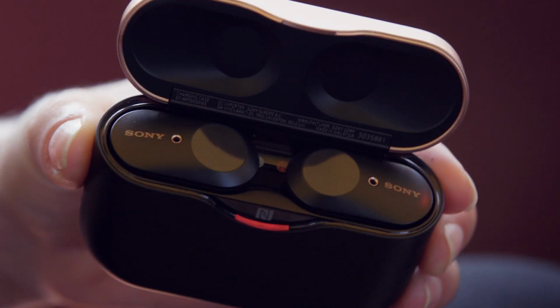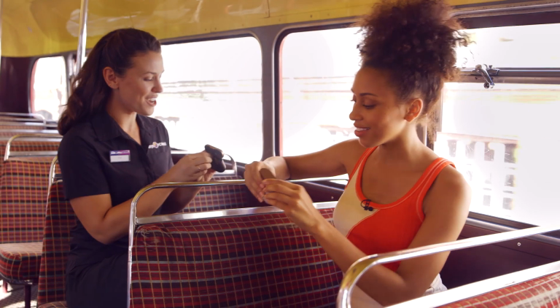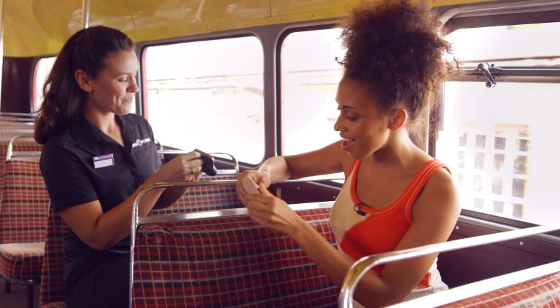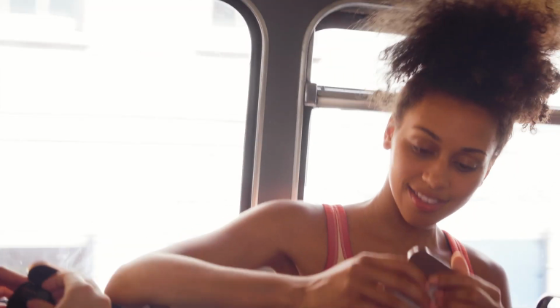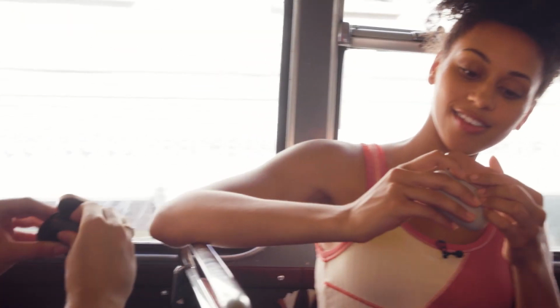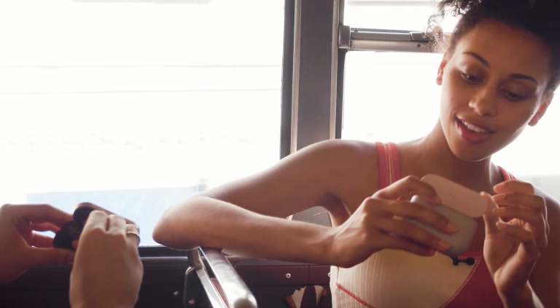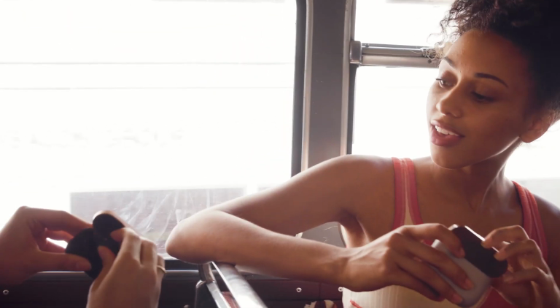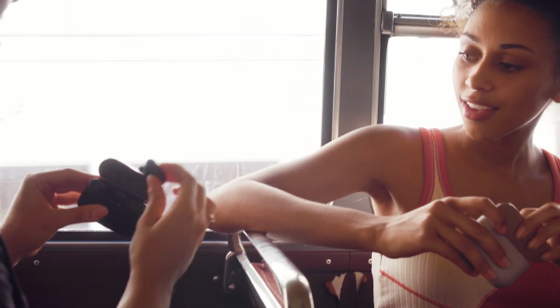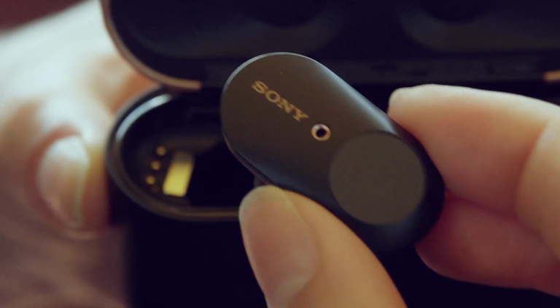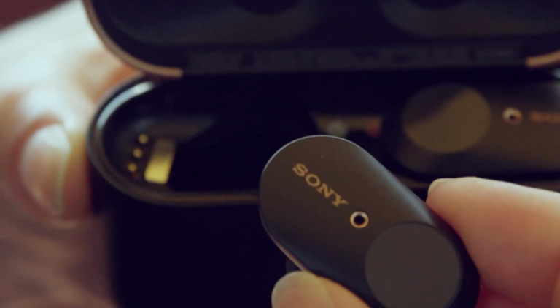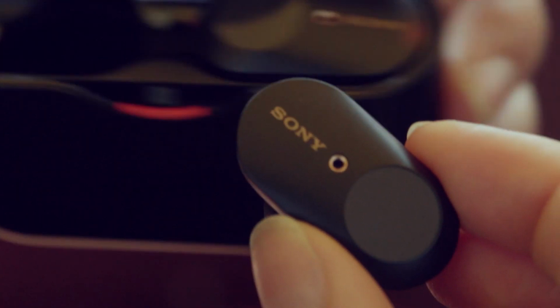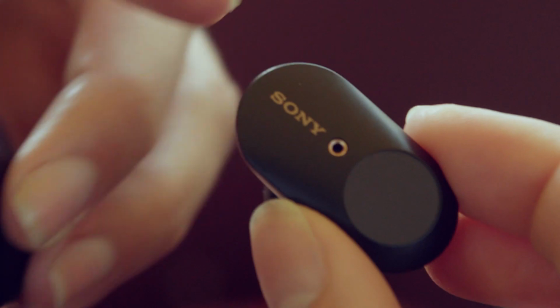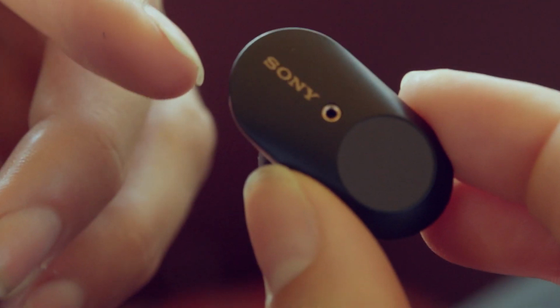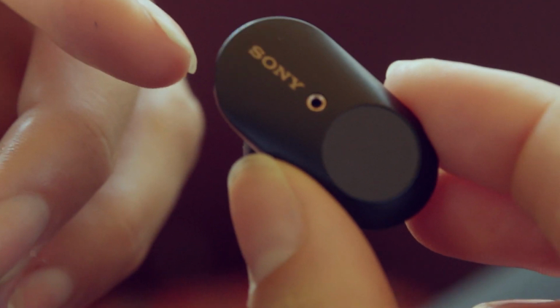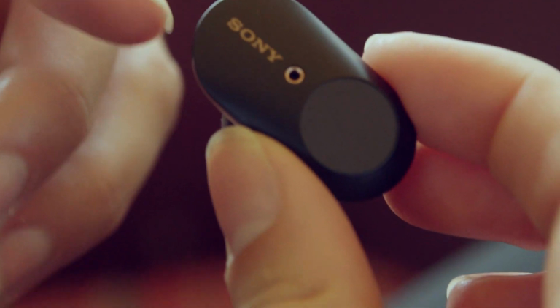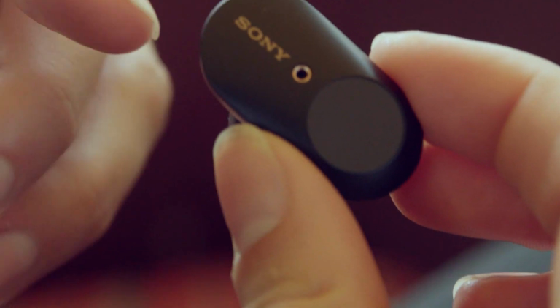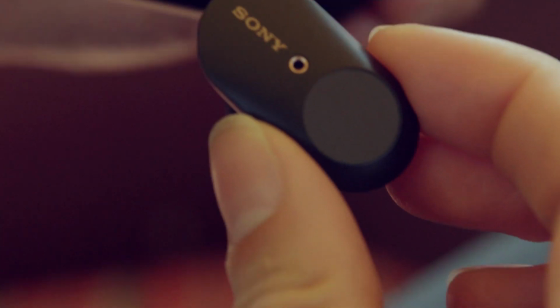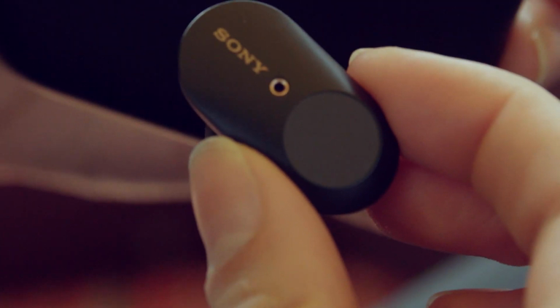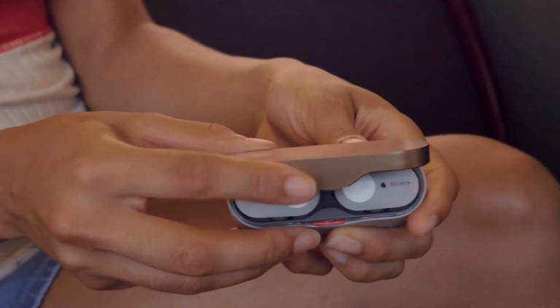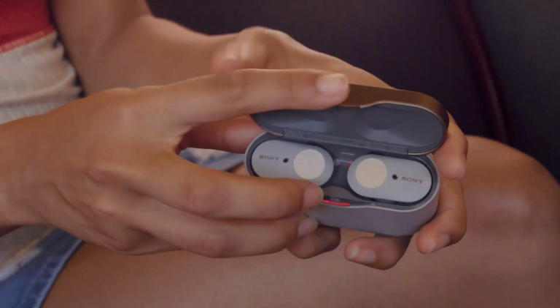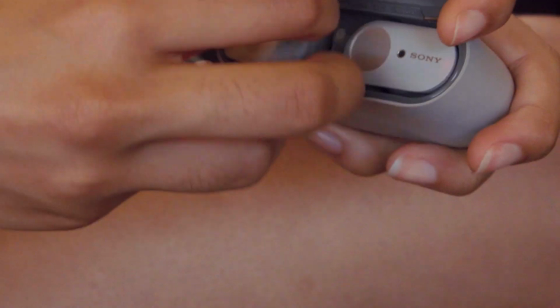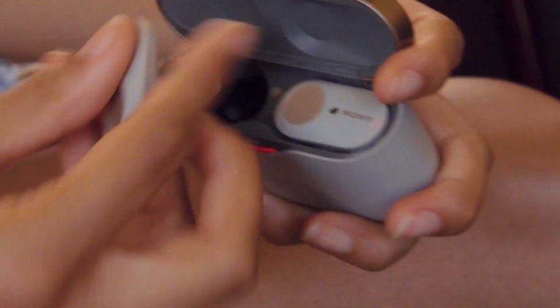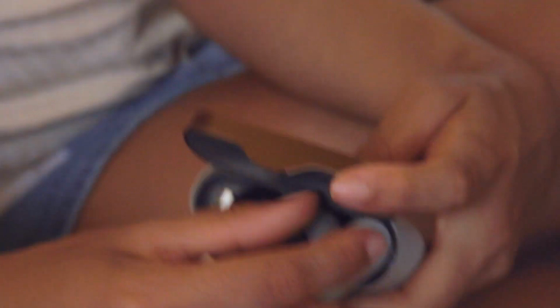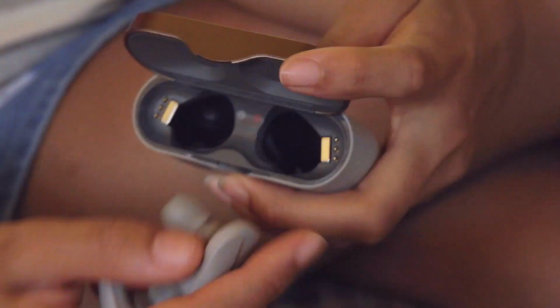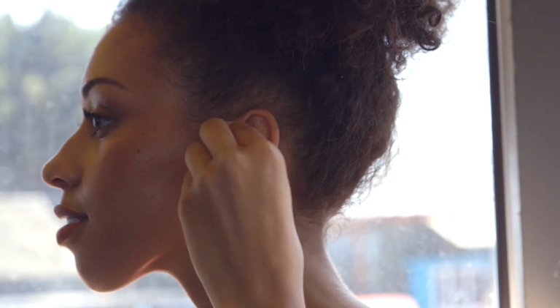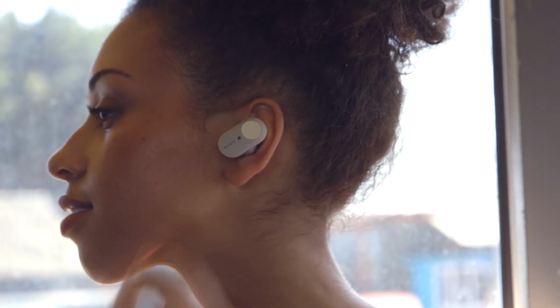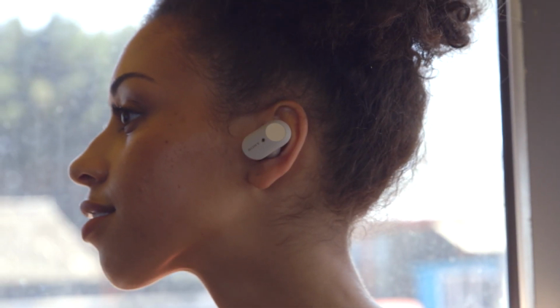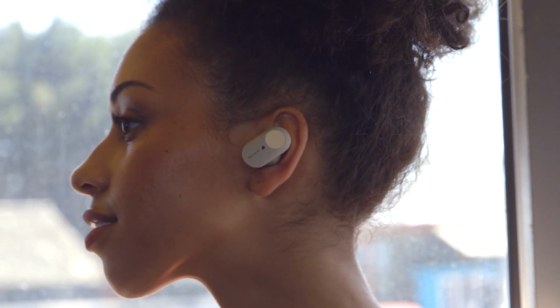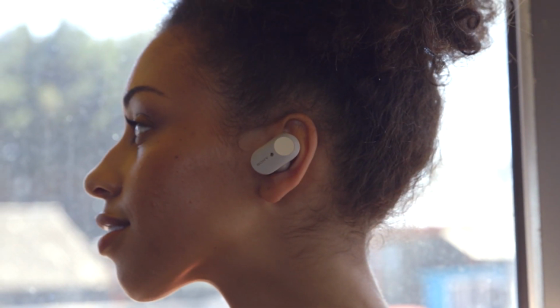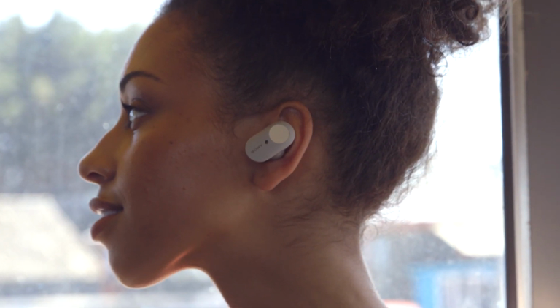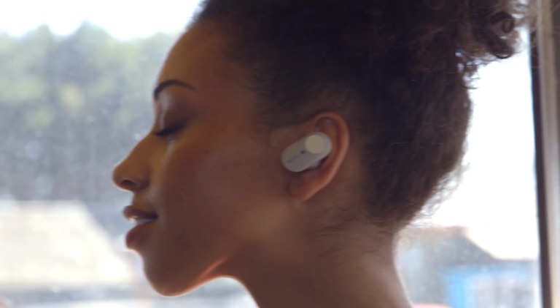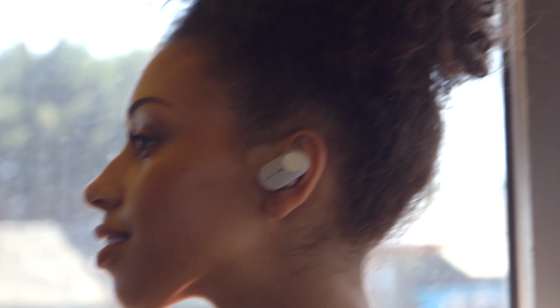Shall we have a little look? There we go. Oh, the light's on already. So they actually turn on straight away once you take them out of the case. It's so cool — it goes straight from the case to your ear and you can listen to your music instantaneously. It's amazing.